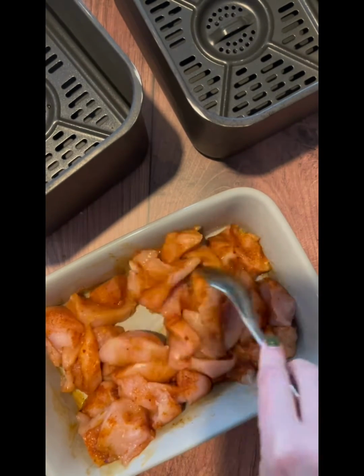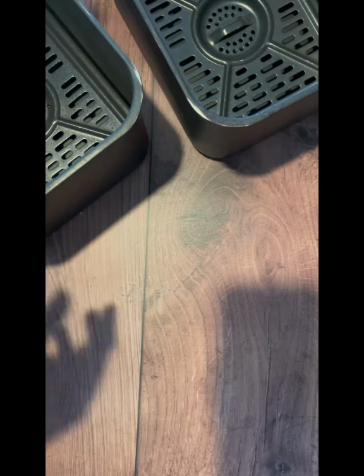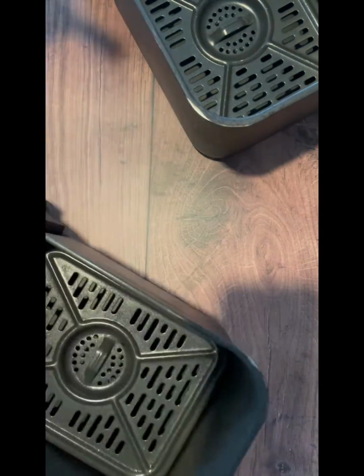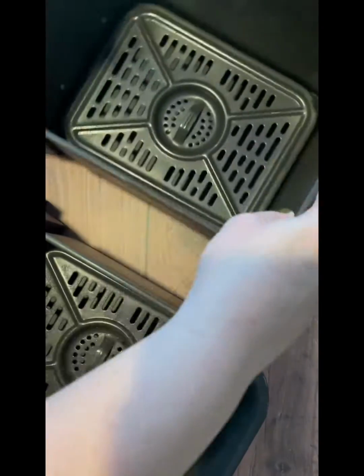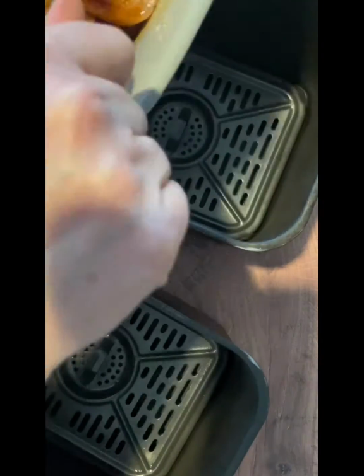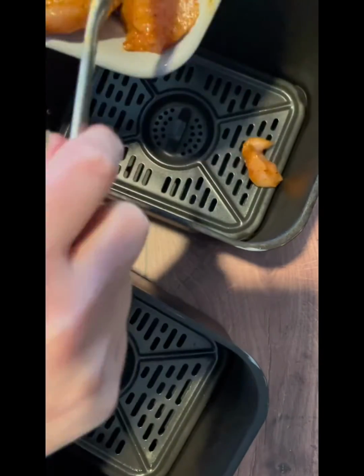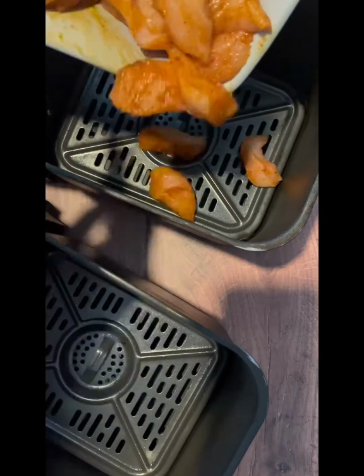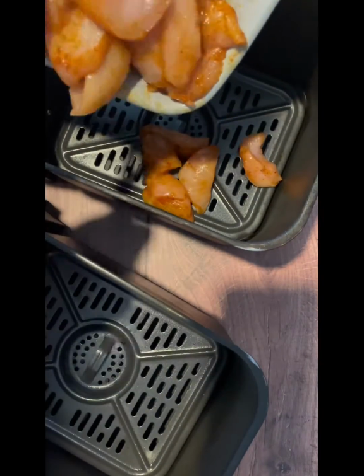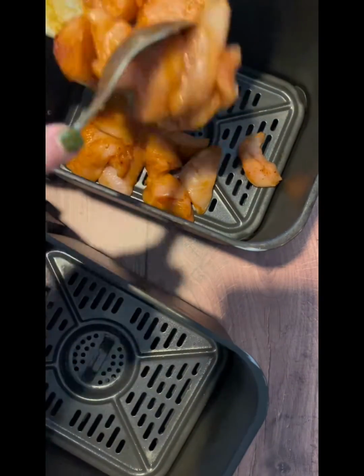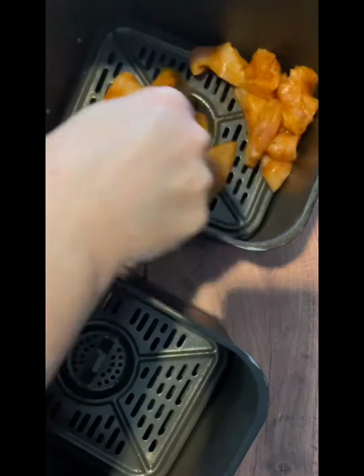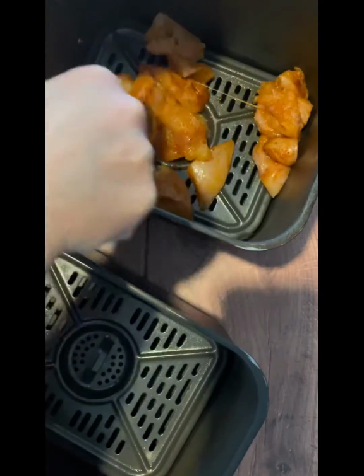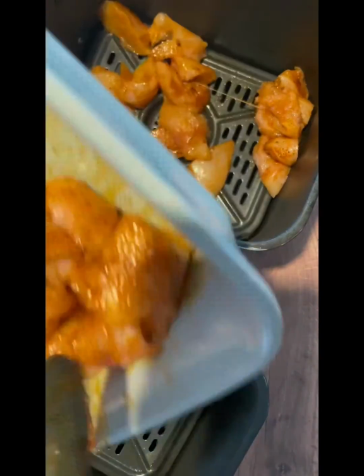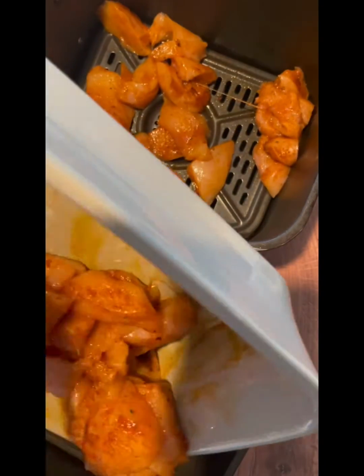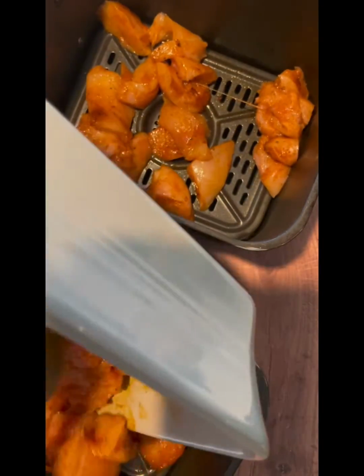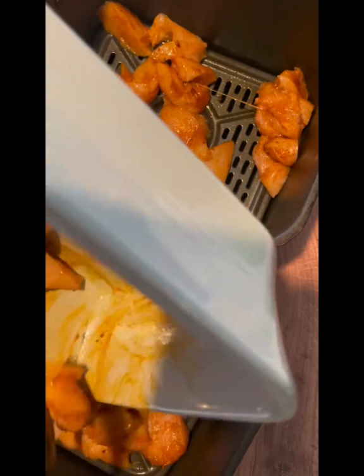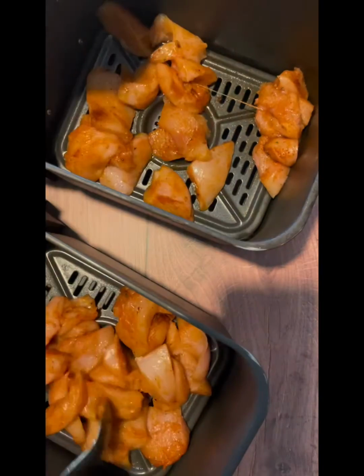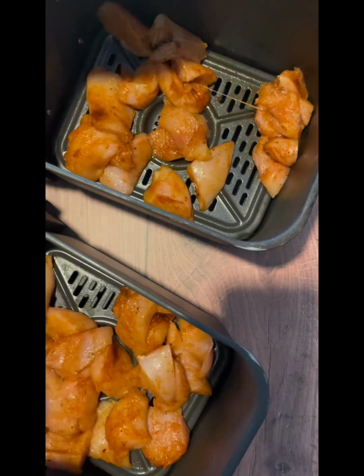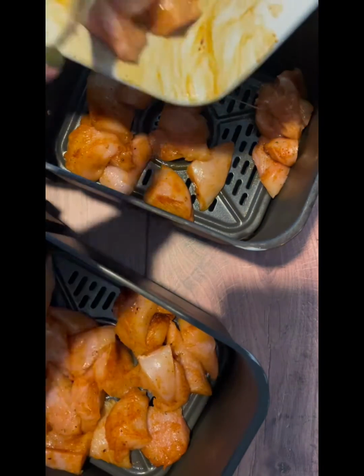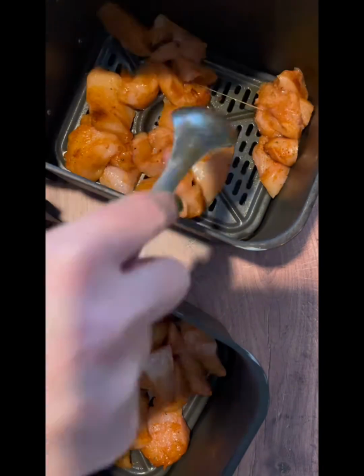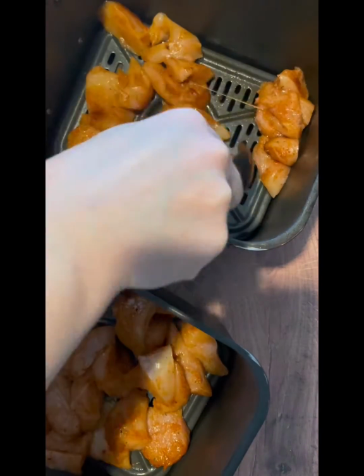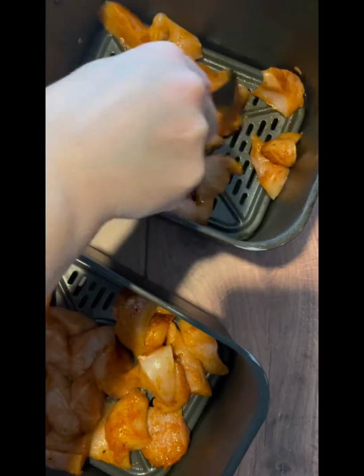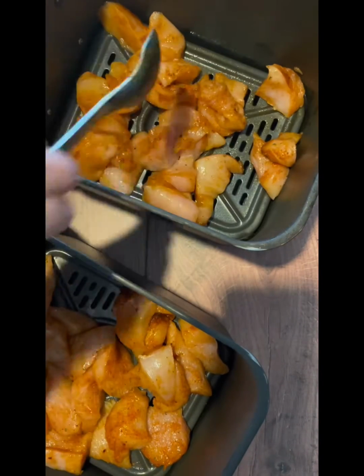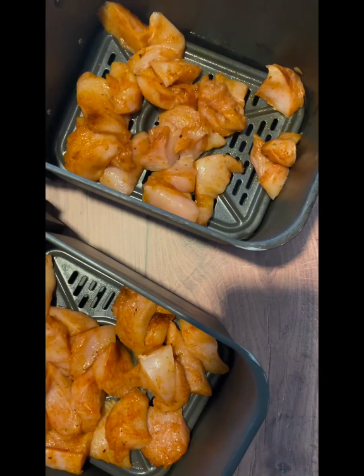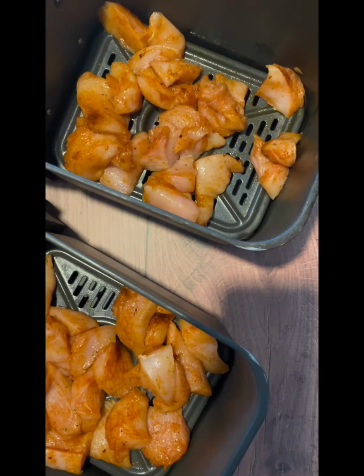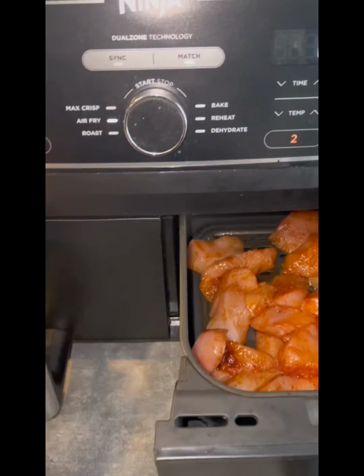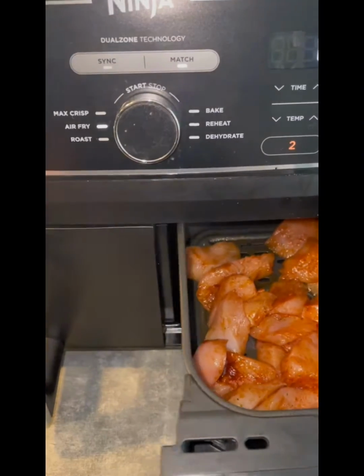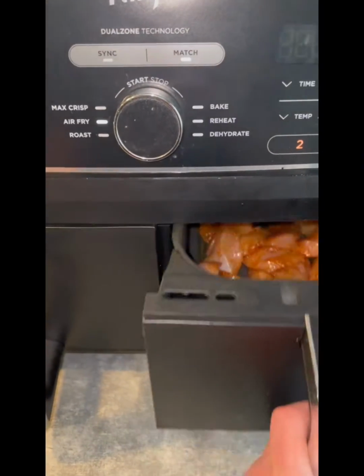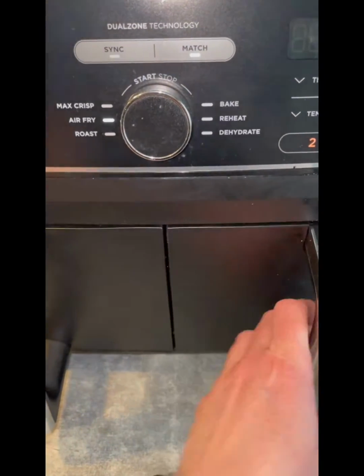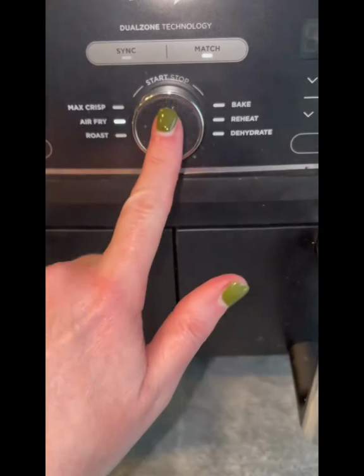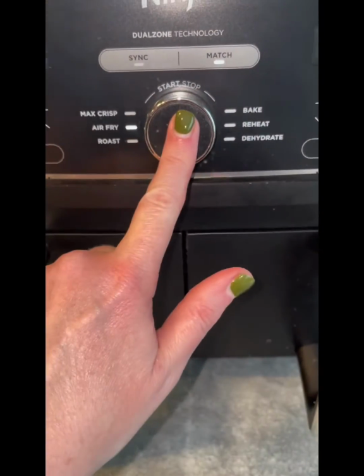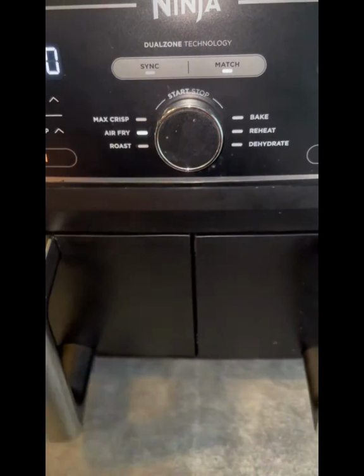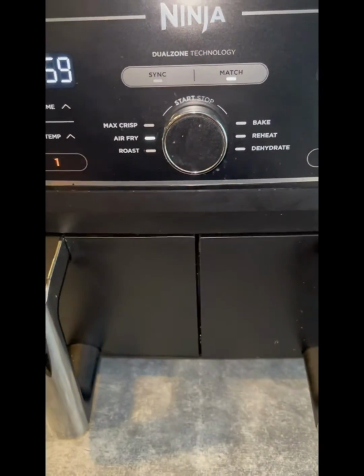You need to cook this in a single layer, so you might need to use one basket or two depending on how many chicken pitas you're making. Air fry at 200°C for around 8 to 10 minutes, and check the chicken is cooked through properly before you stuff it in your pitas.